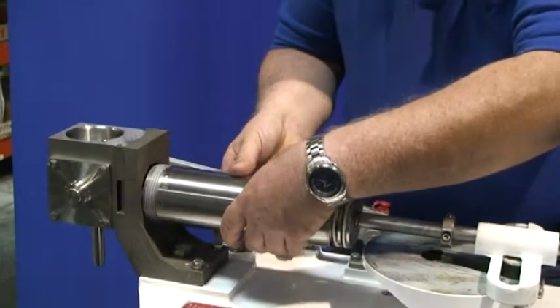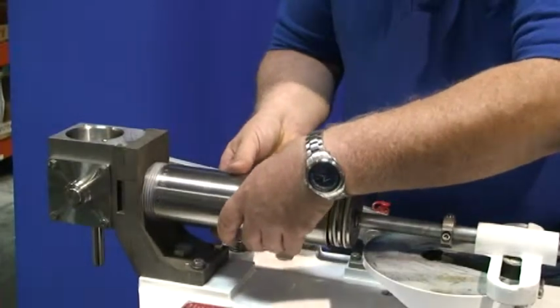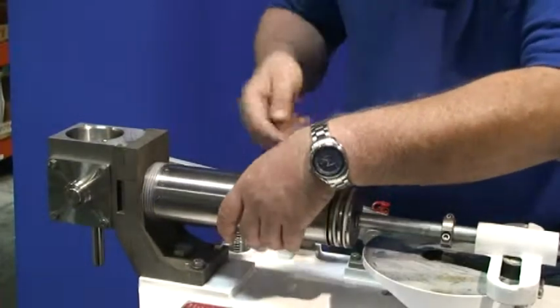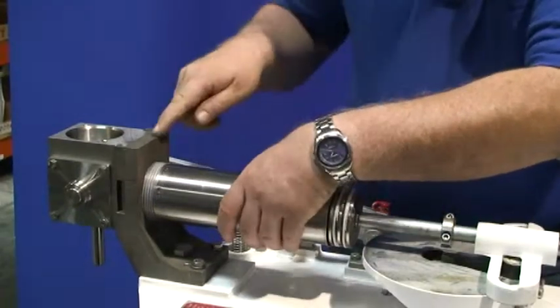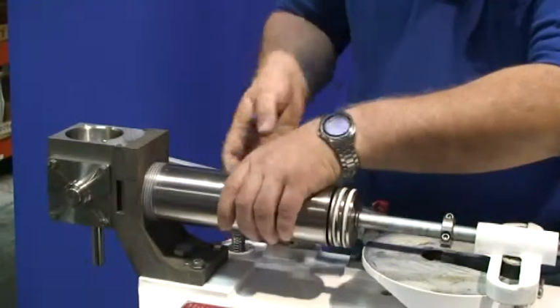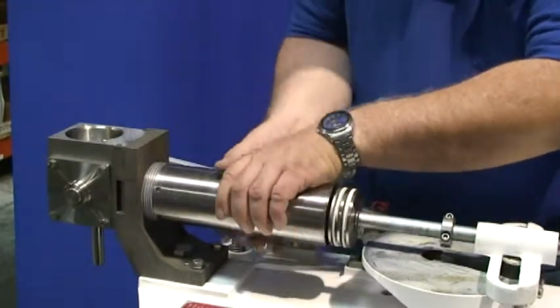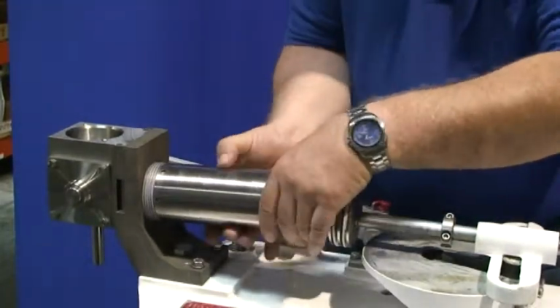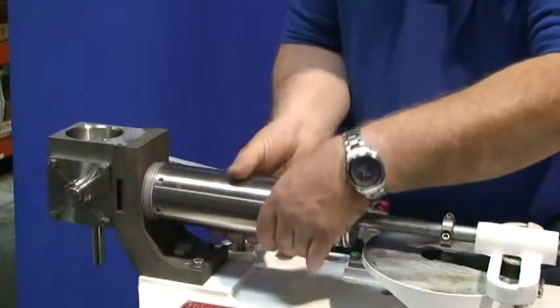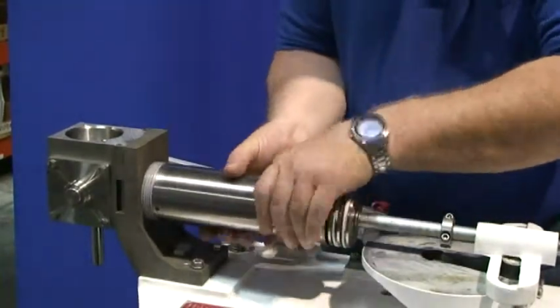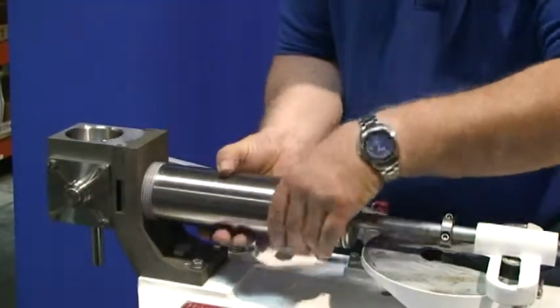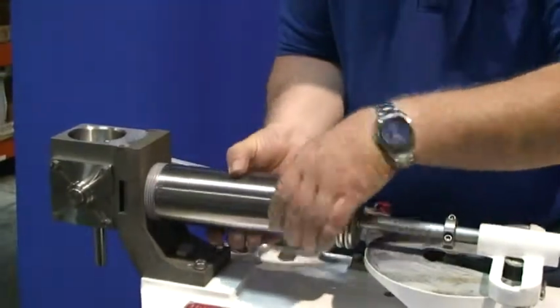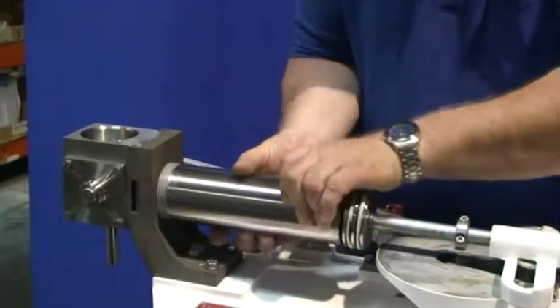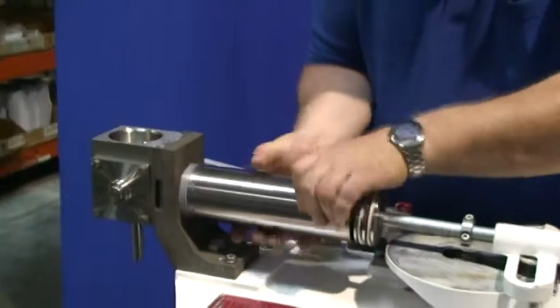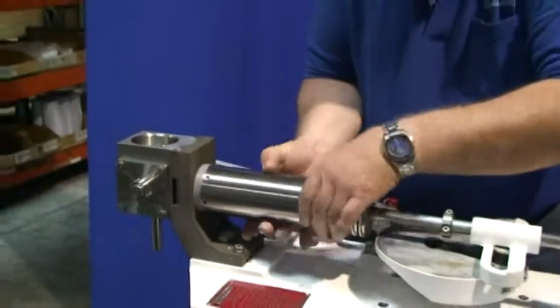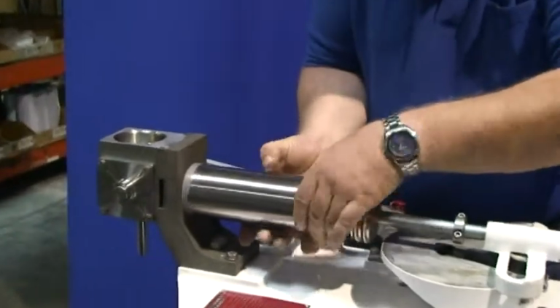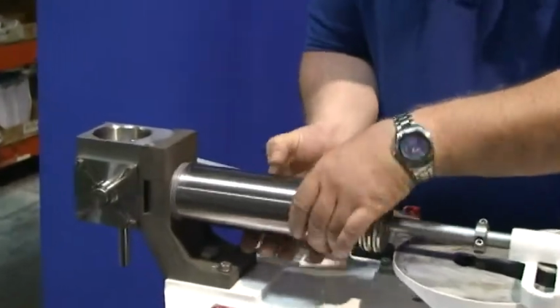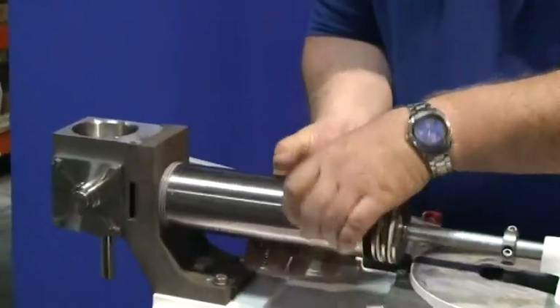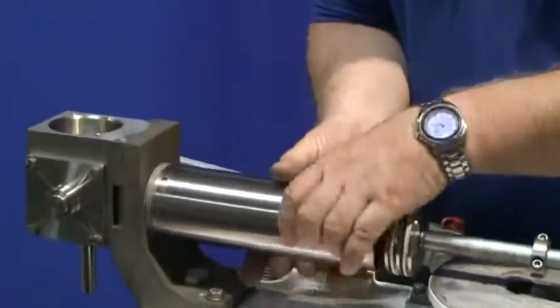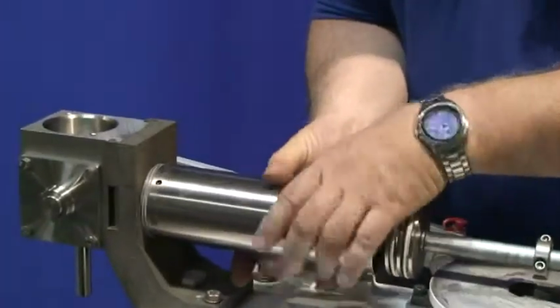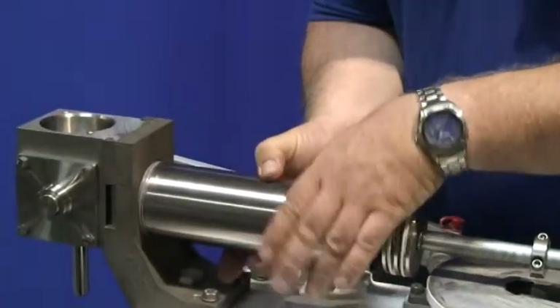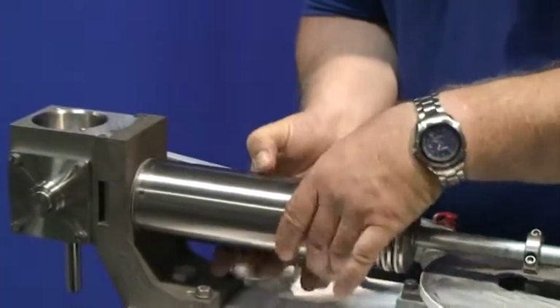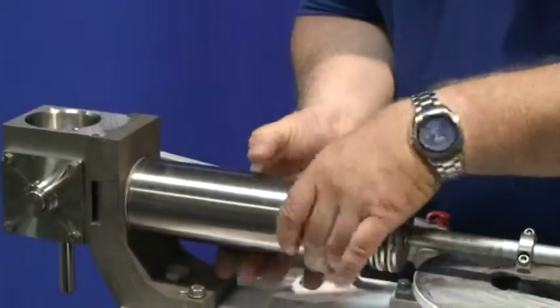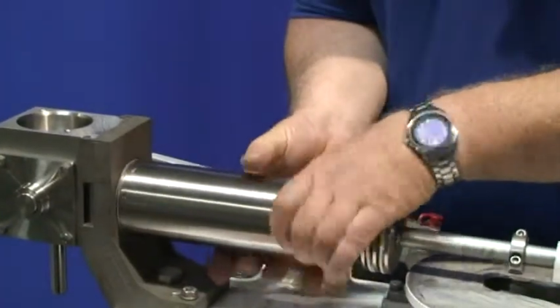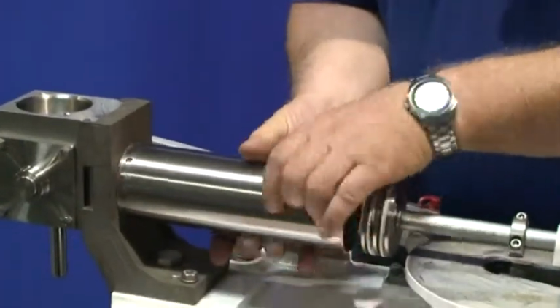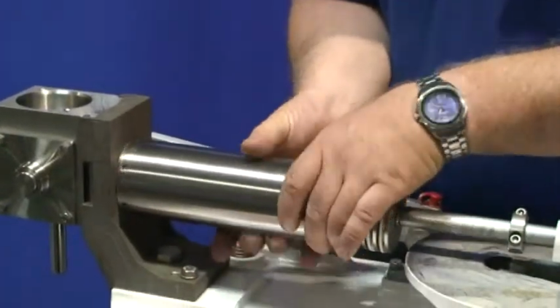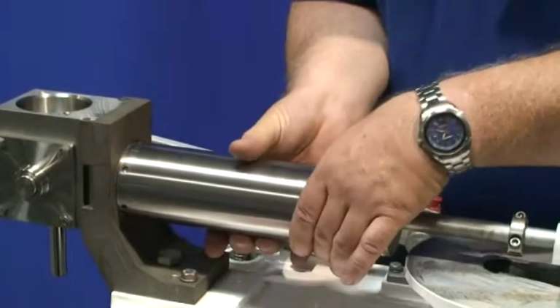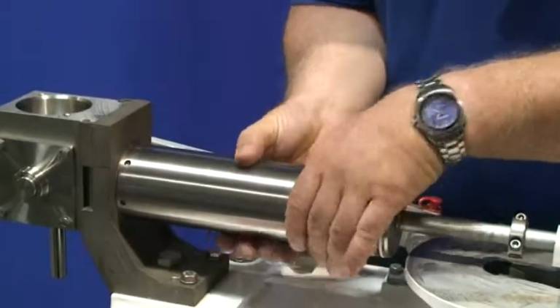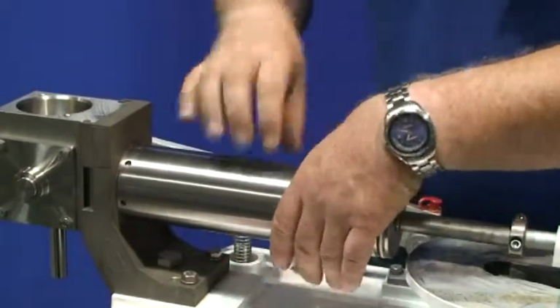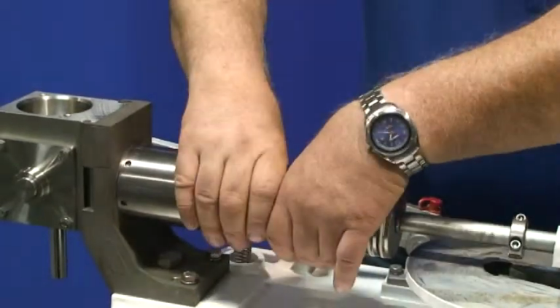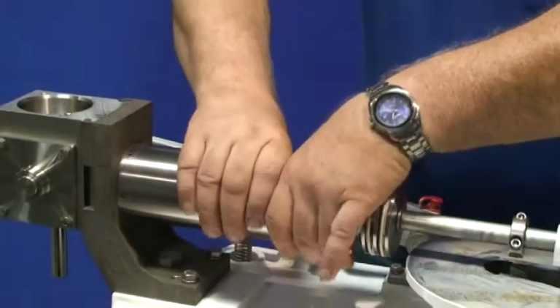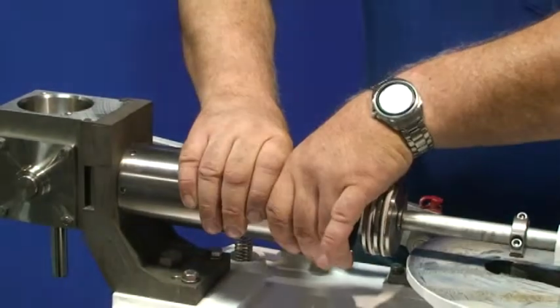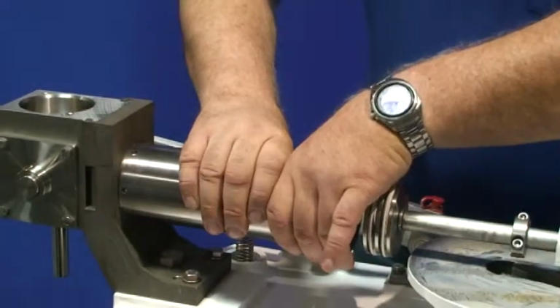Slide the cylinder into the bracket. Carefully thread the product cylinder into the bracket — hand tight.